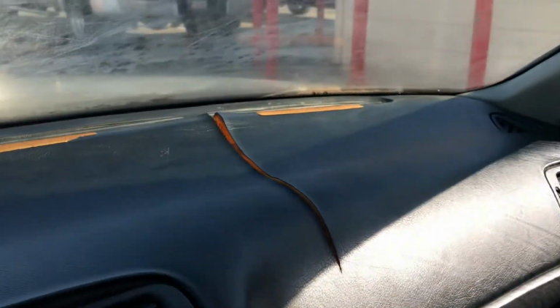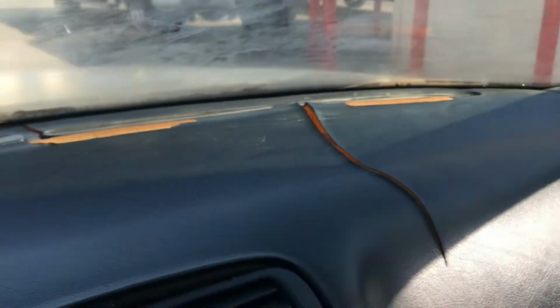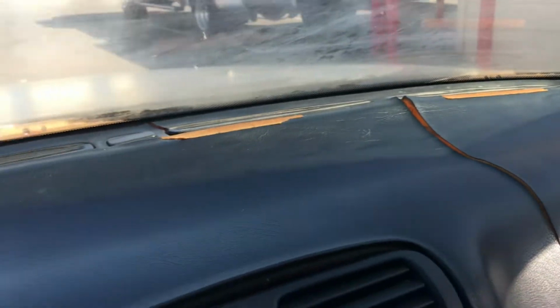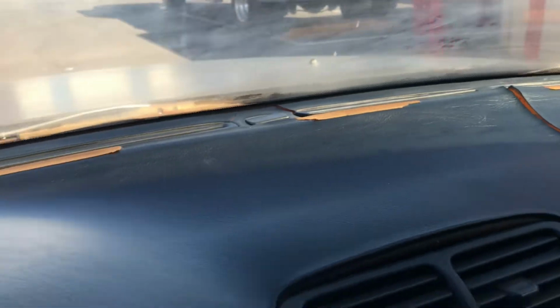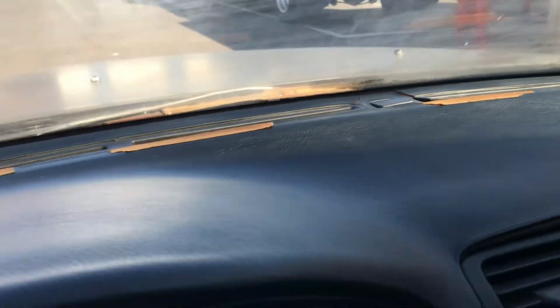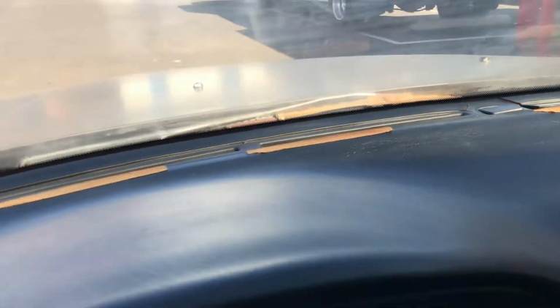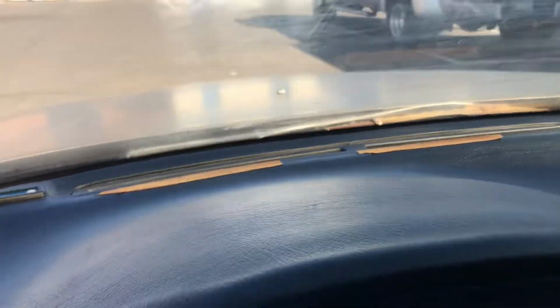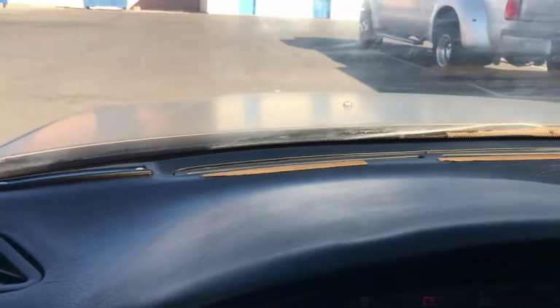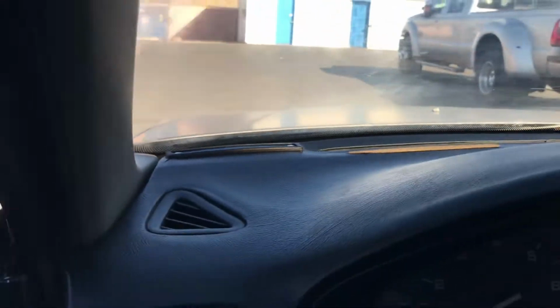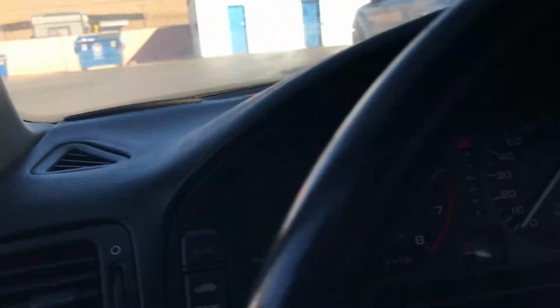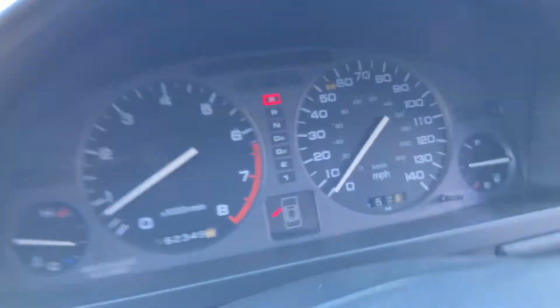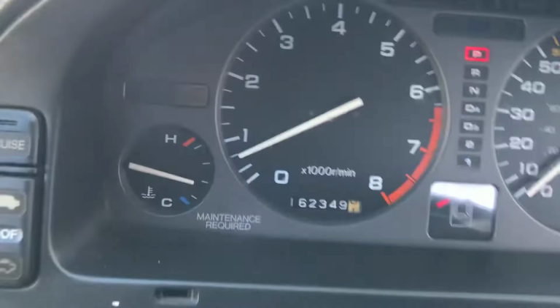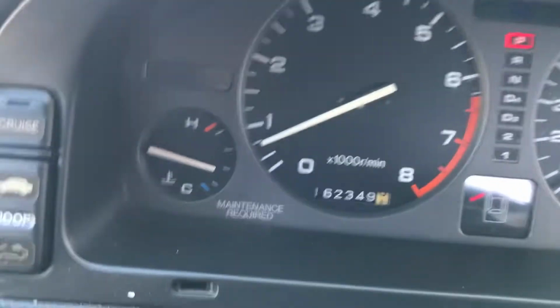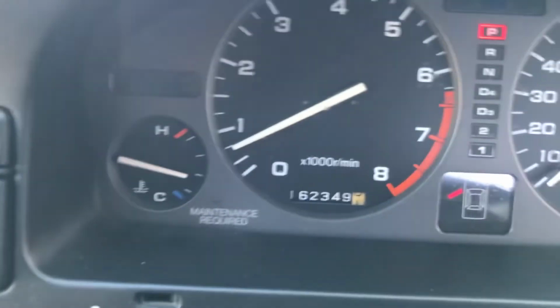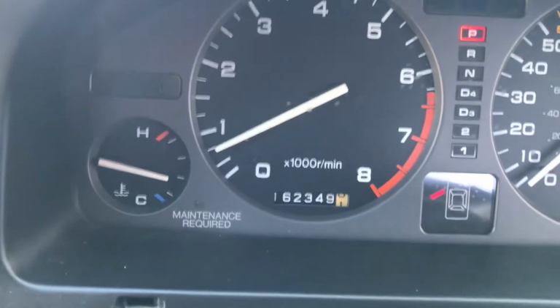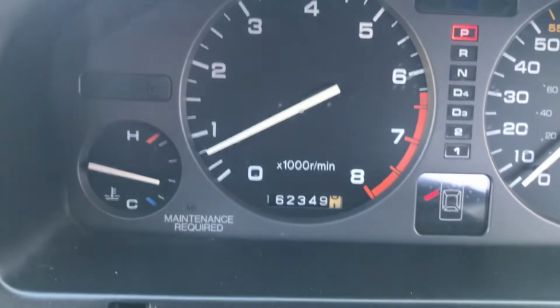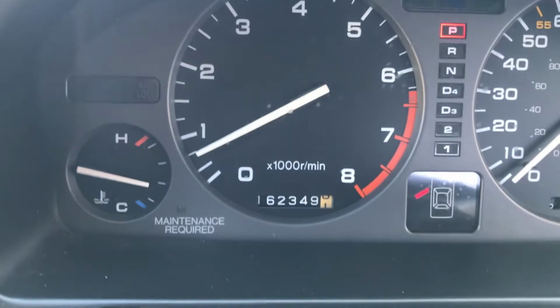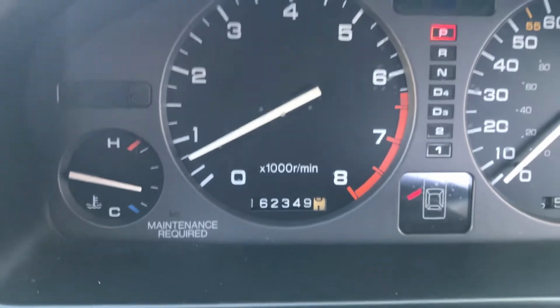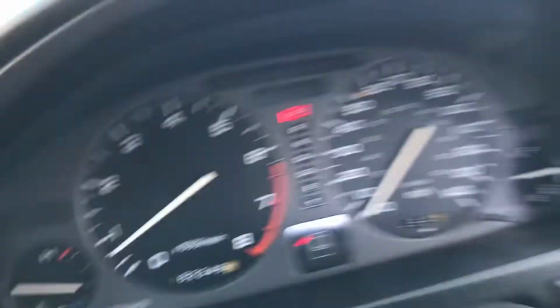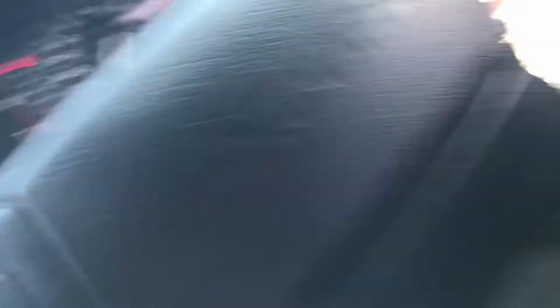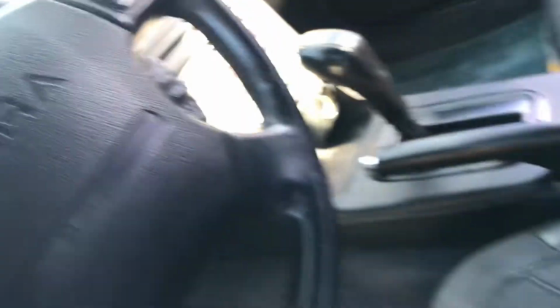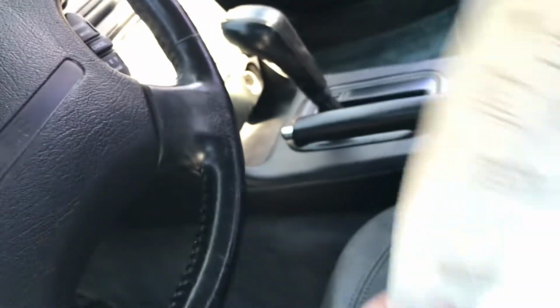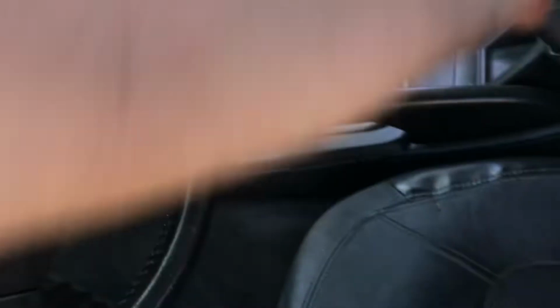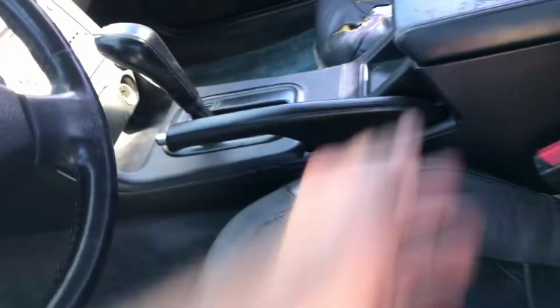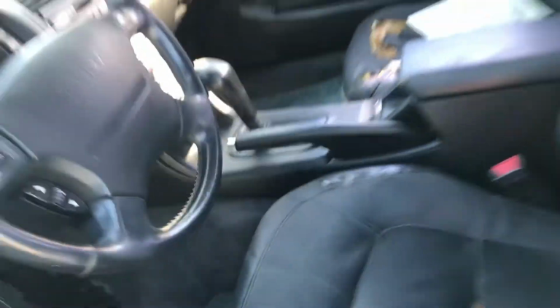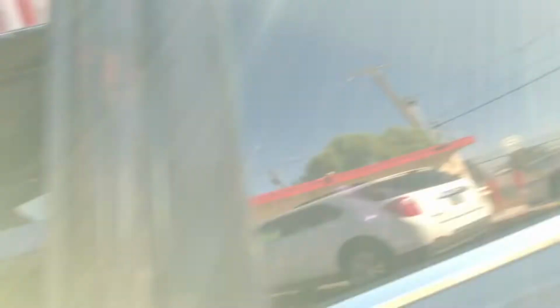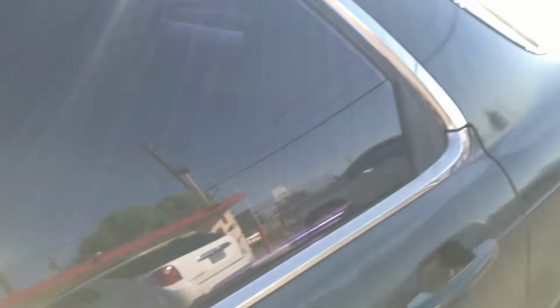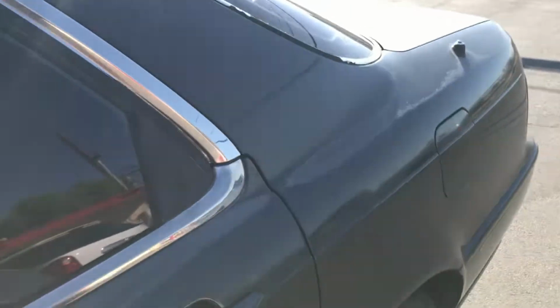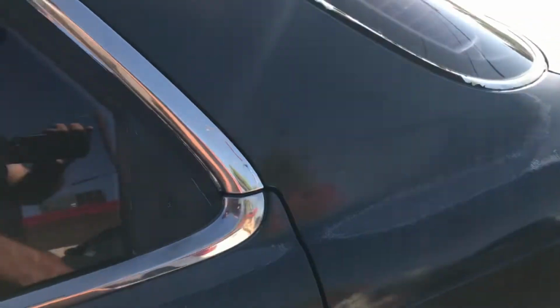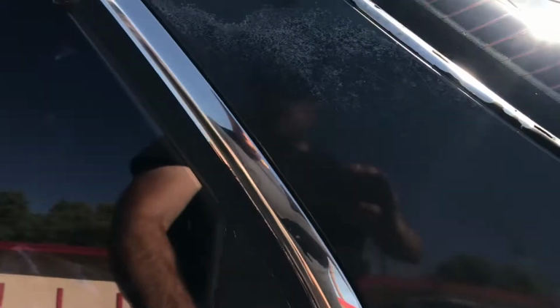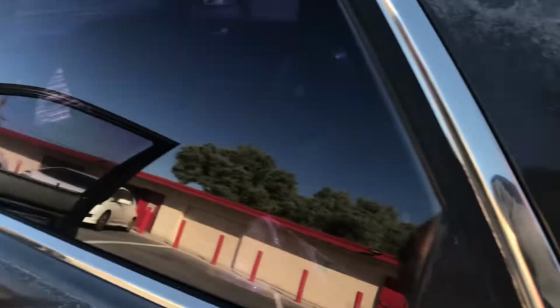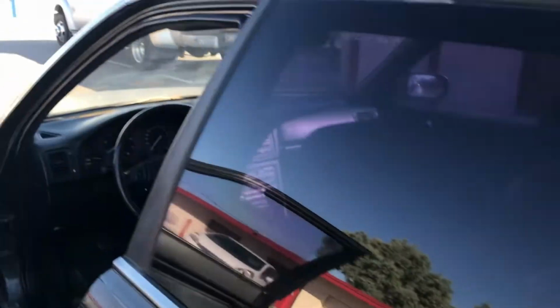Looking up at the dash, there are a few cracks throughout. The passenger seat has some rips as well. You can see it's at 162,000 miles on the car. I'm going to go ahead and pop open the back.